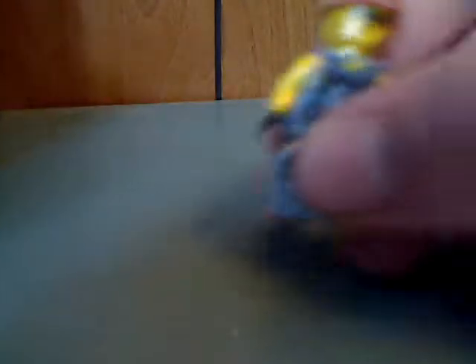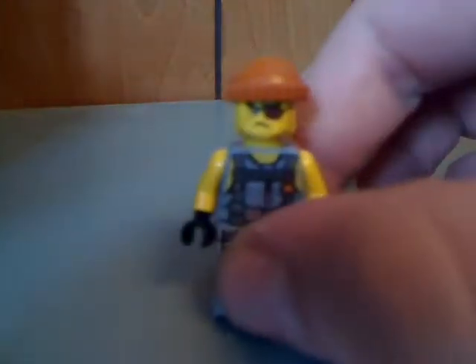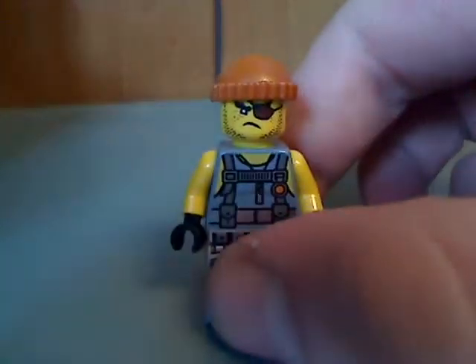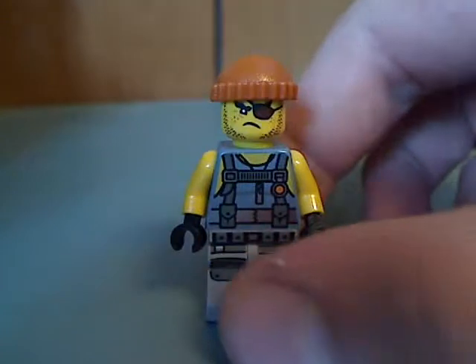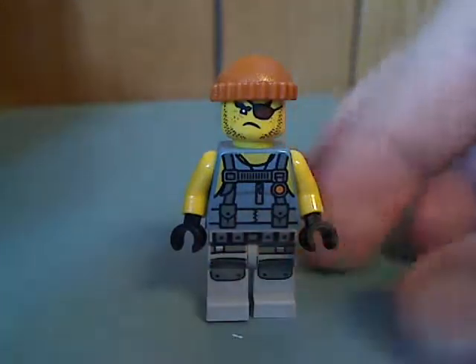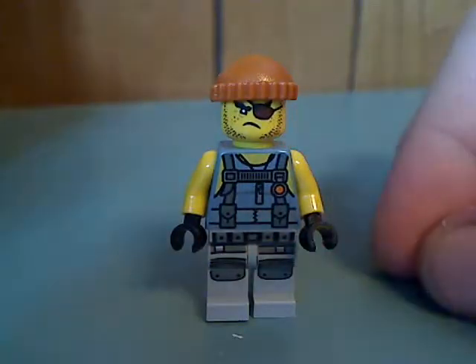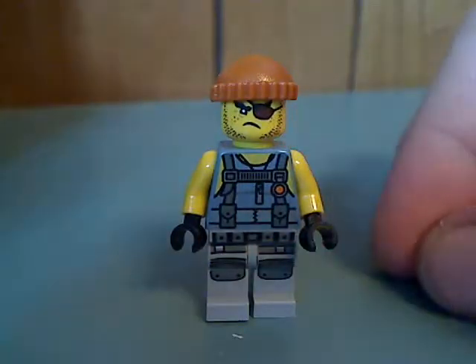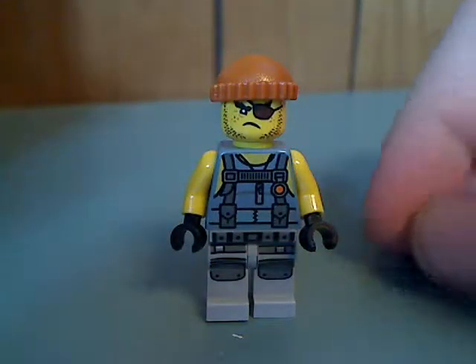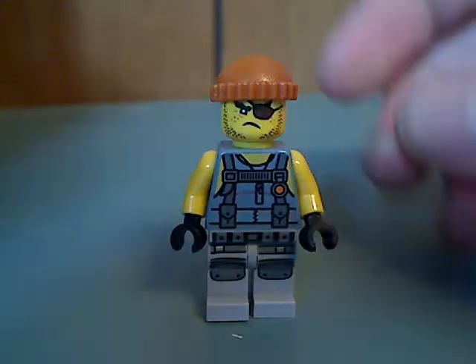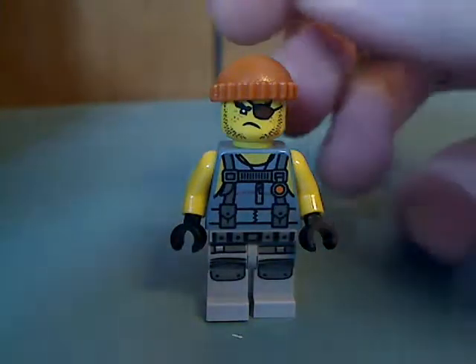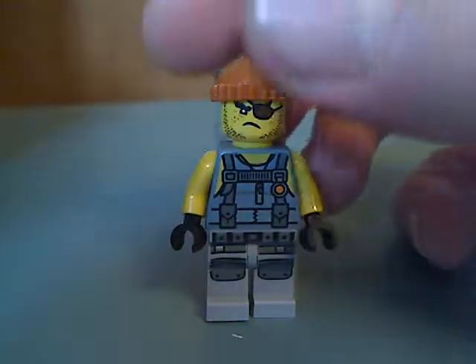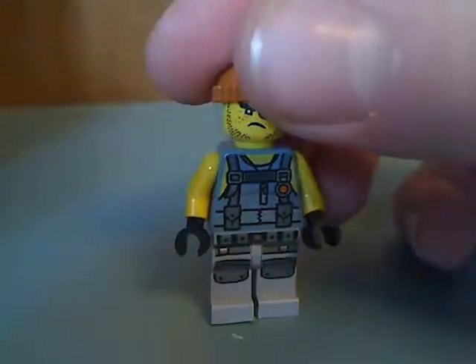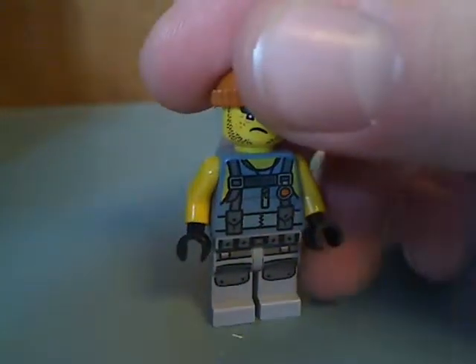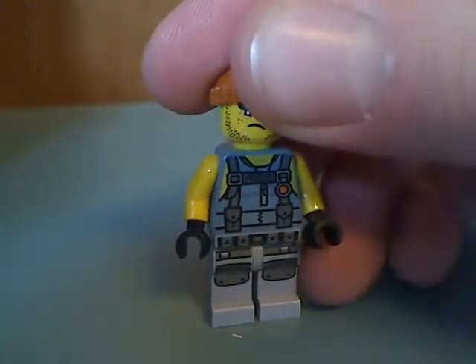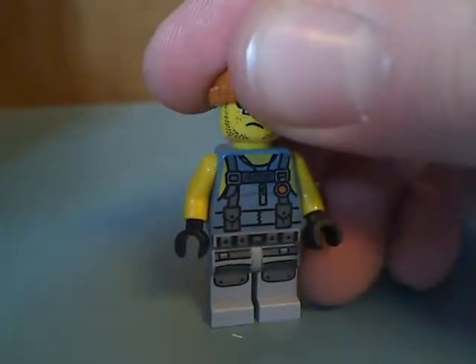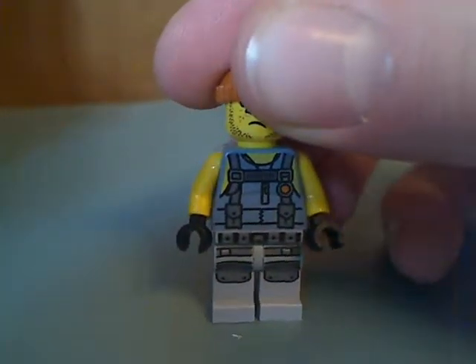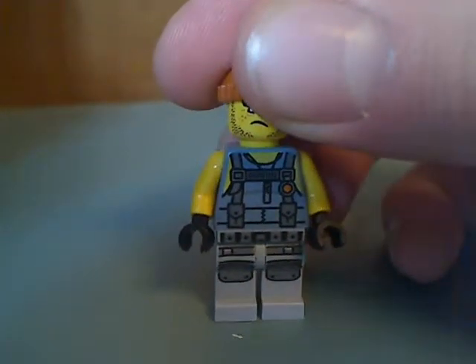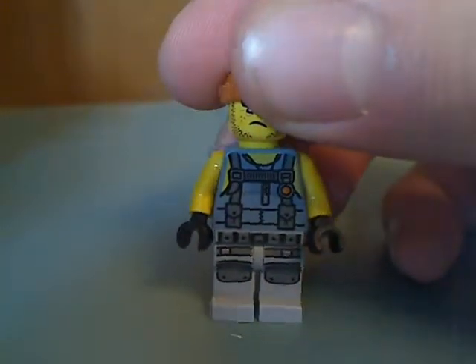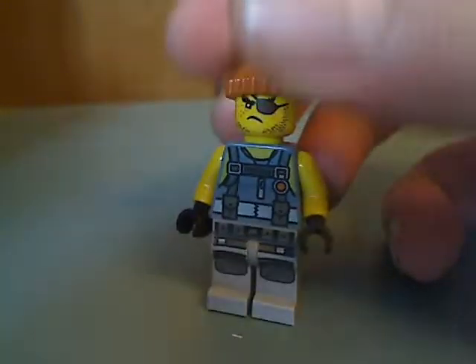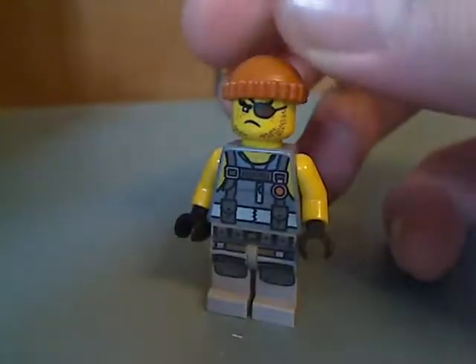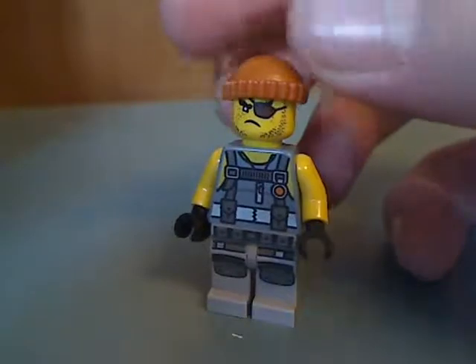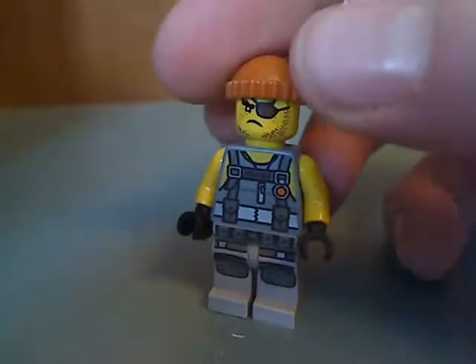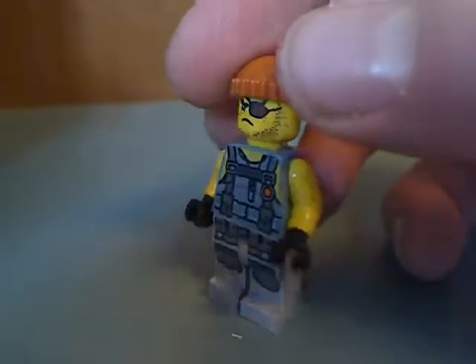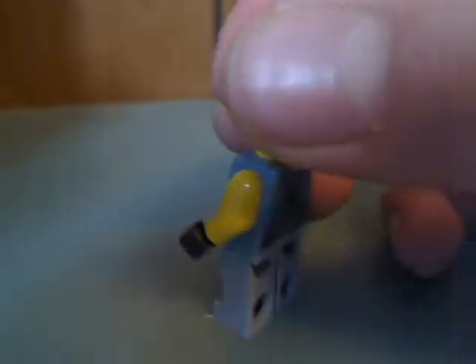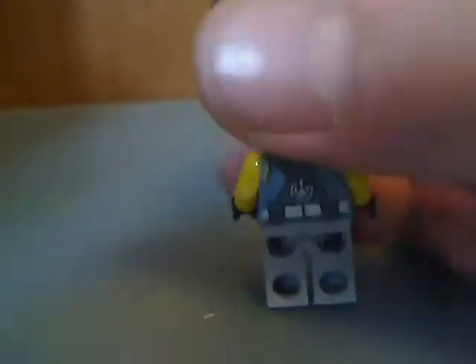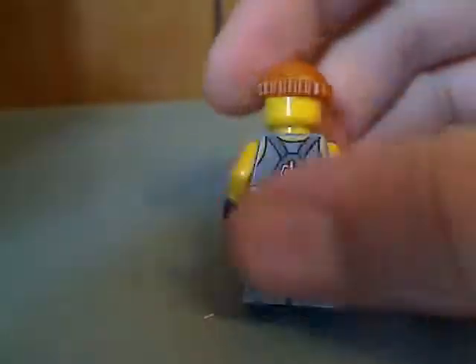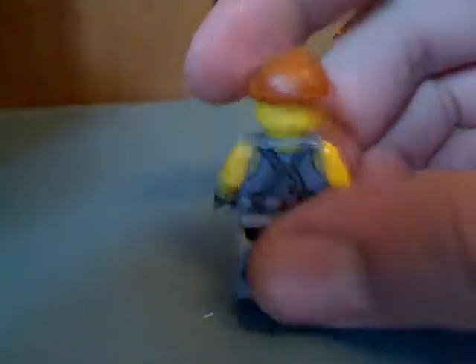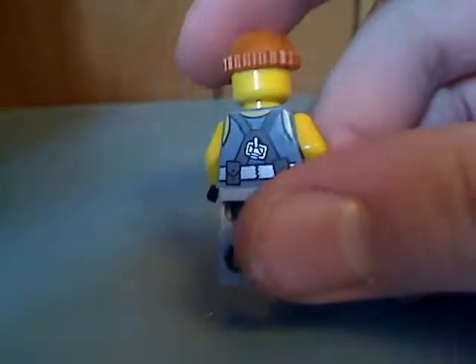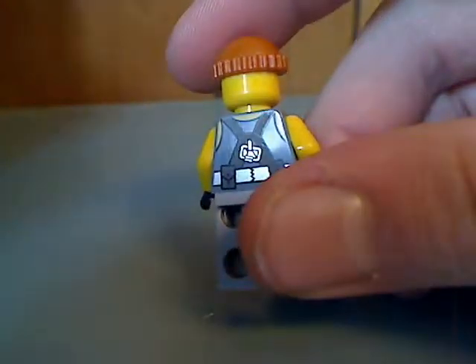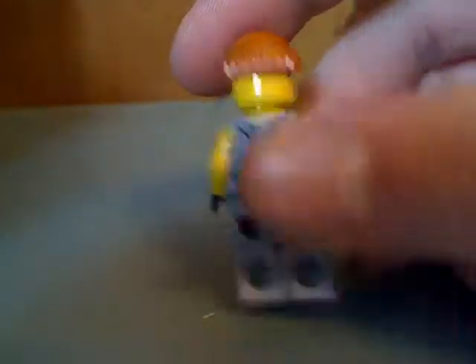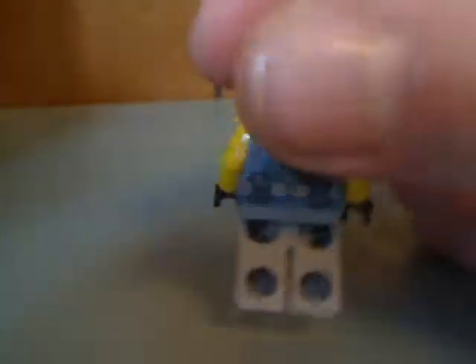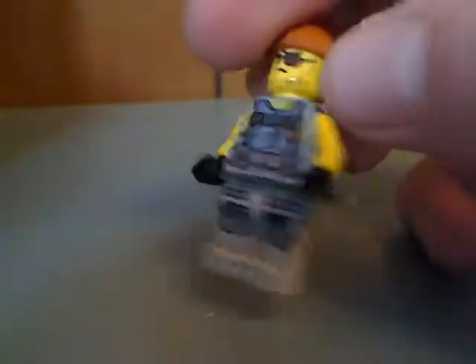And the shark gang thug guy. Quite the same as in the Manta Ray set — same printing and everything.